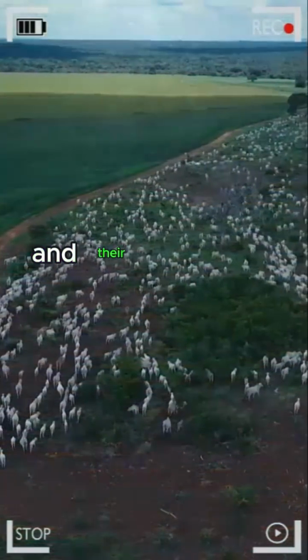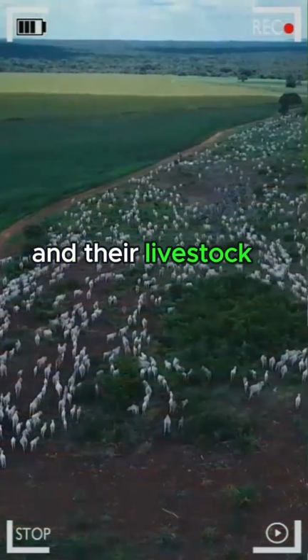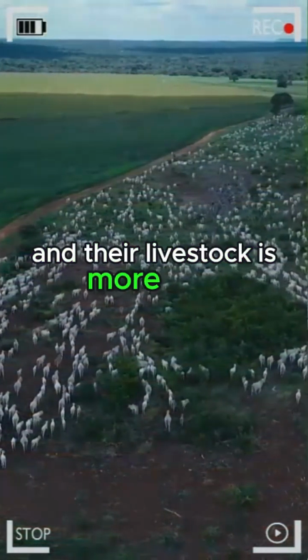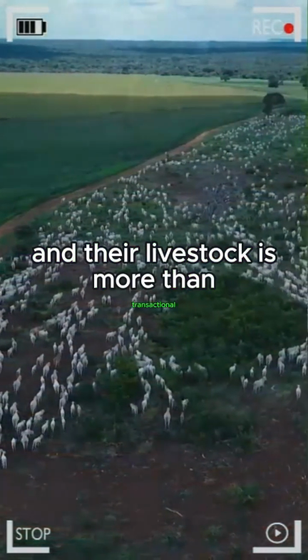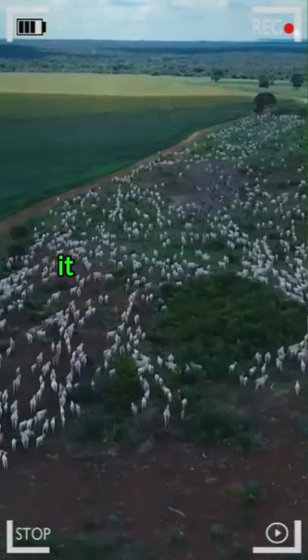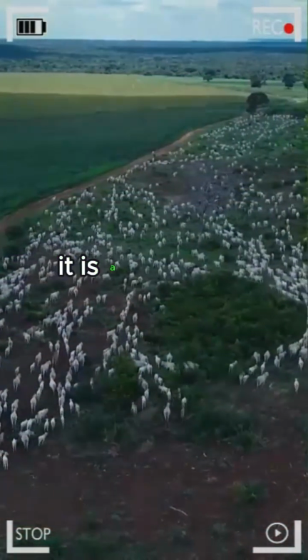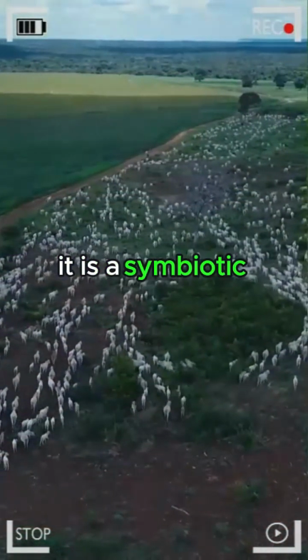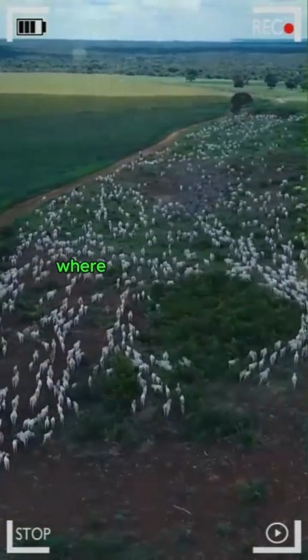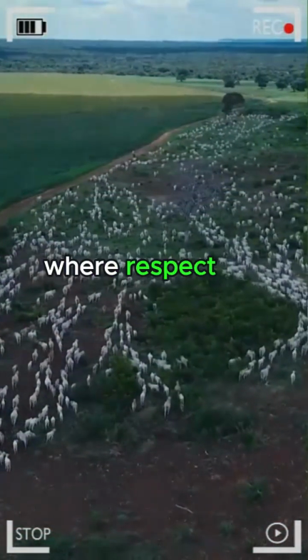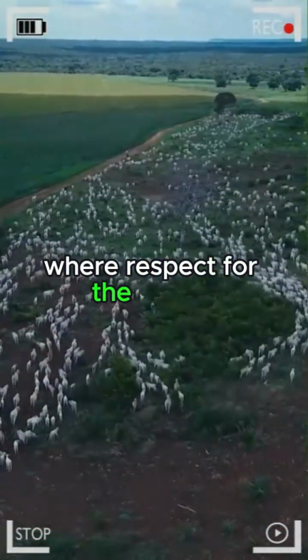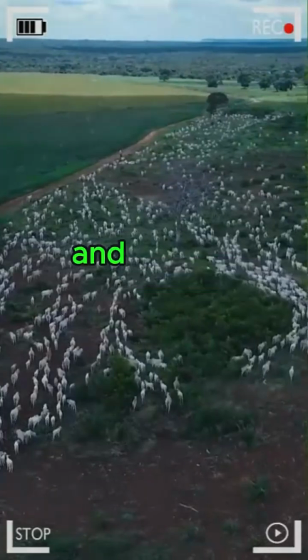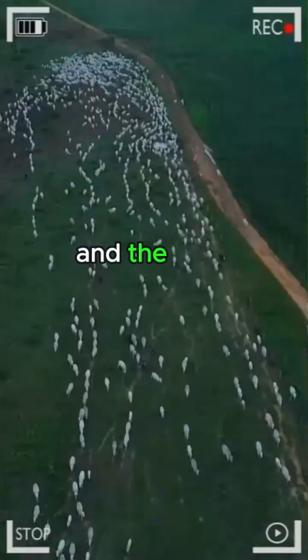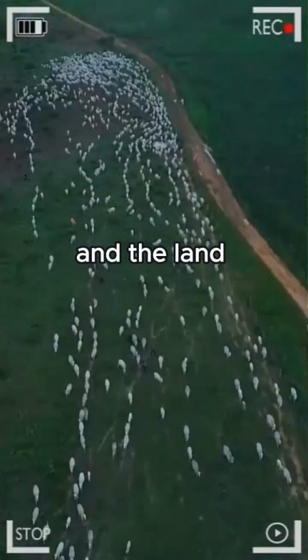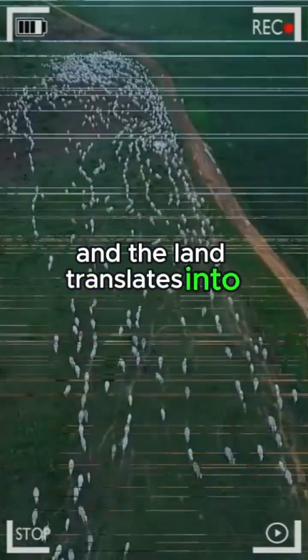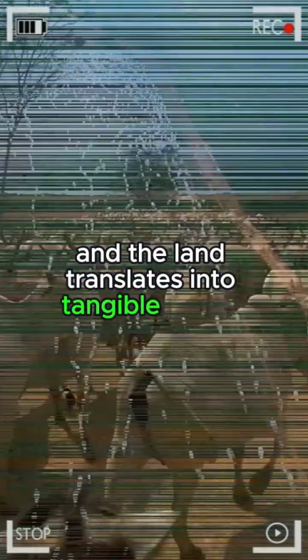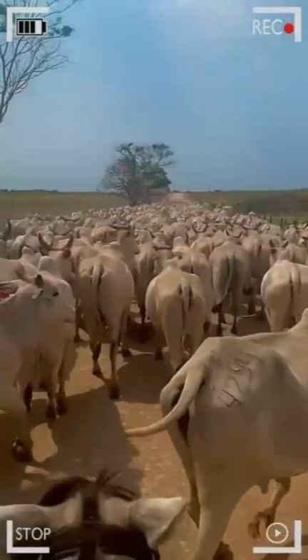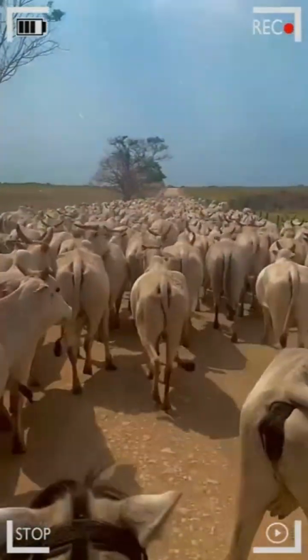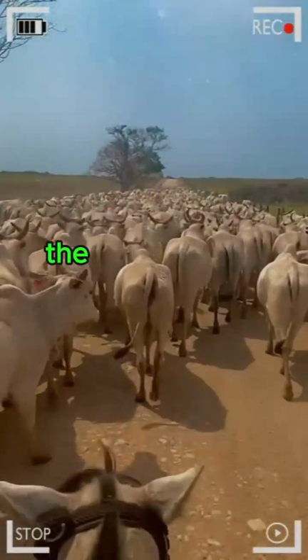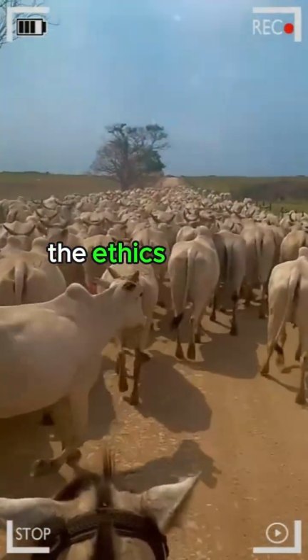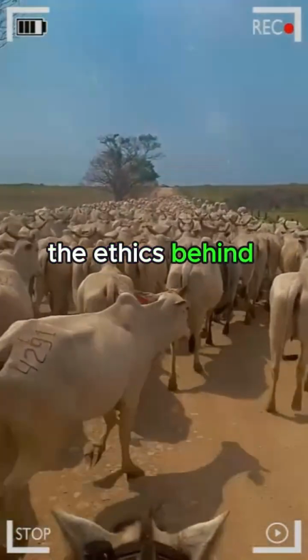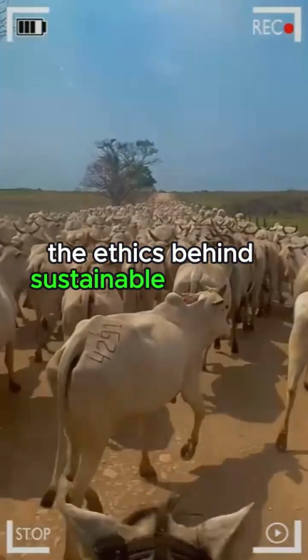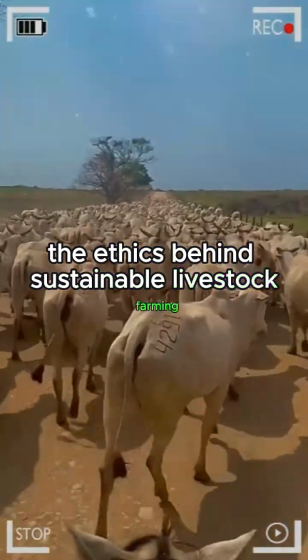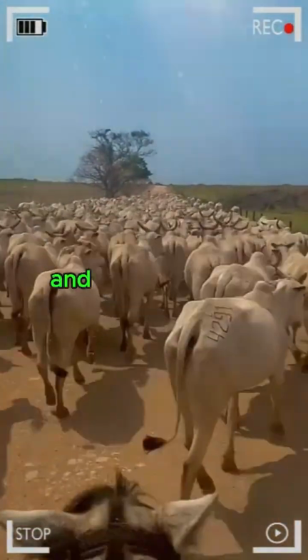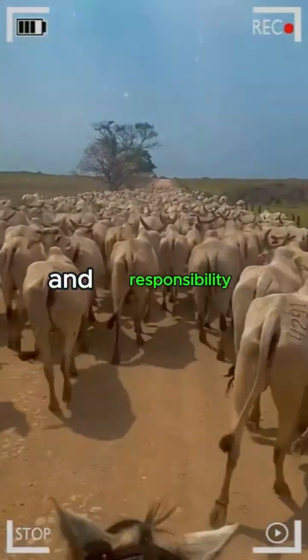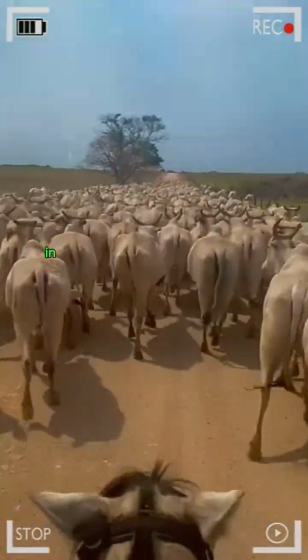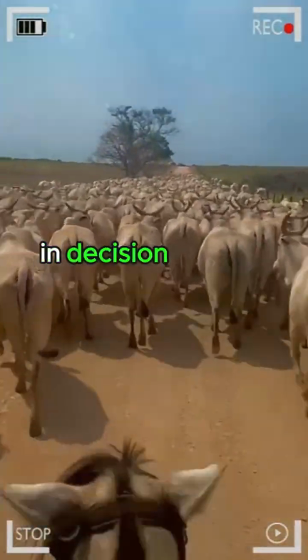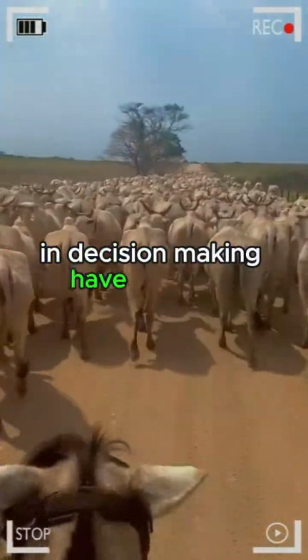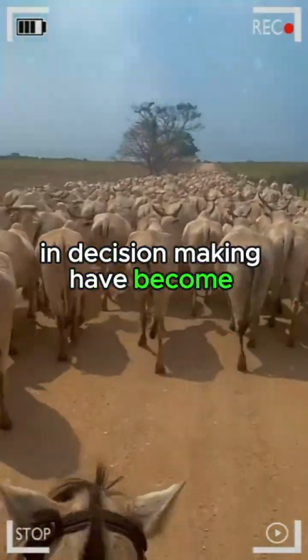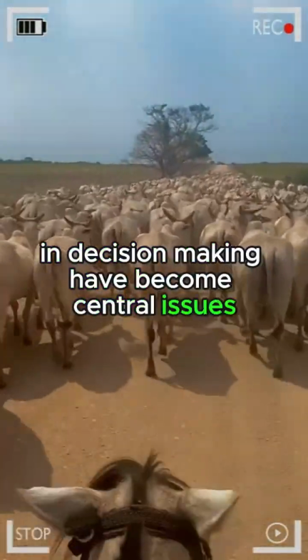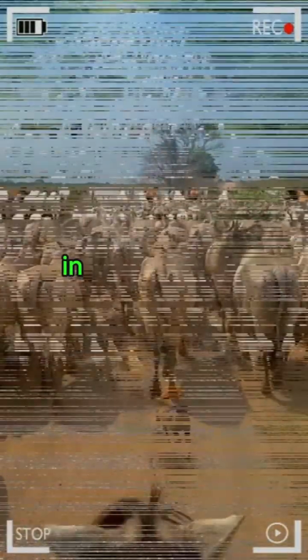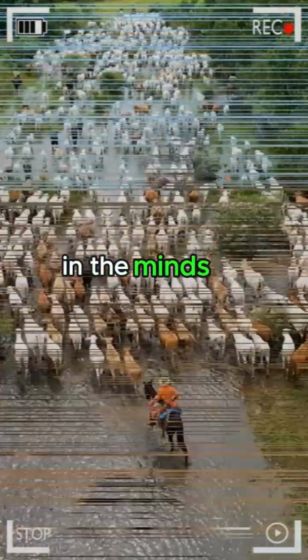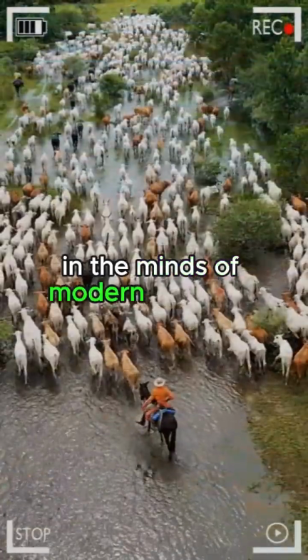The connection between the breeder and their livestock is more than transactional — it is a symbiotic relationship where respect for the animal and the land translates into tangible results. The ethics behind sustainable livestock farming and responsibility in decision-making have become central issues in the minds of modern breeders.